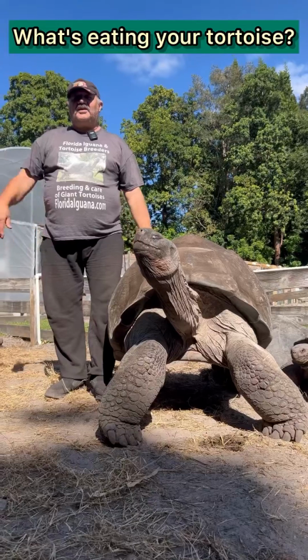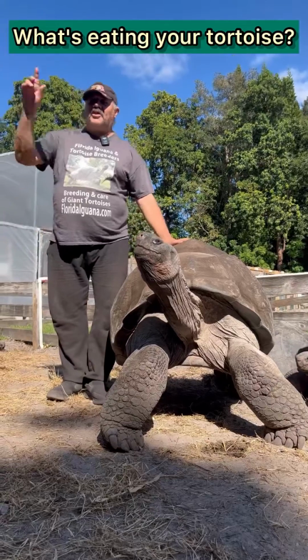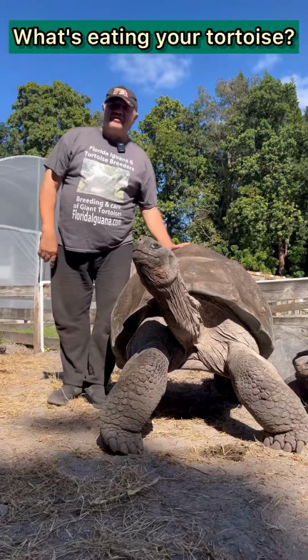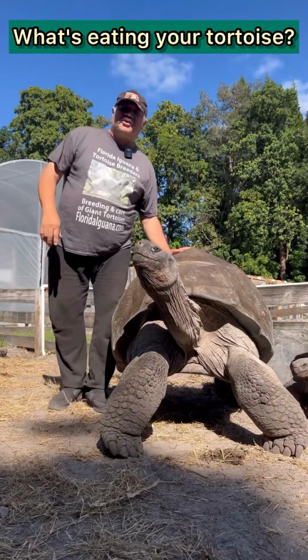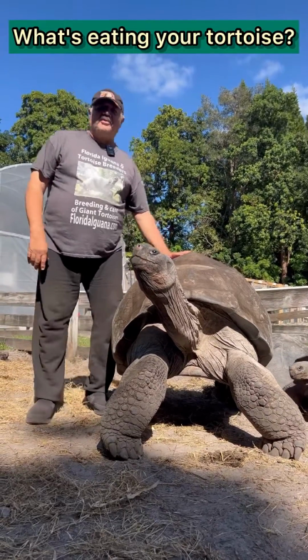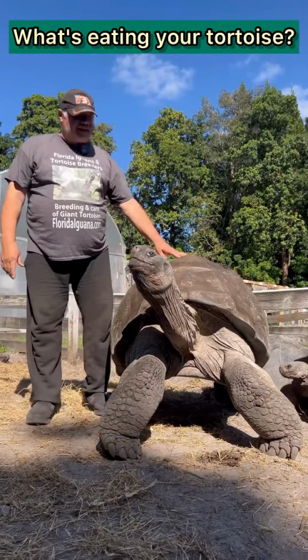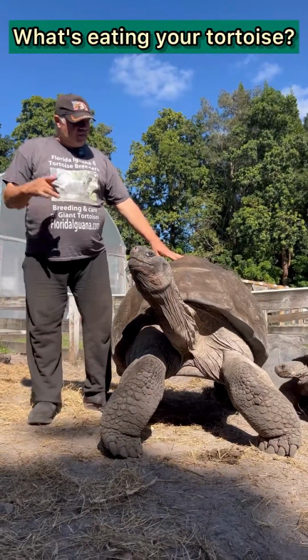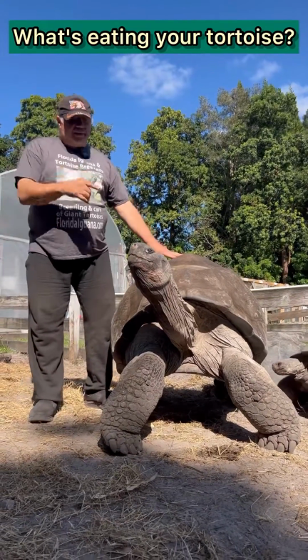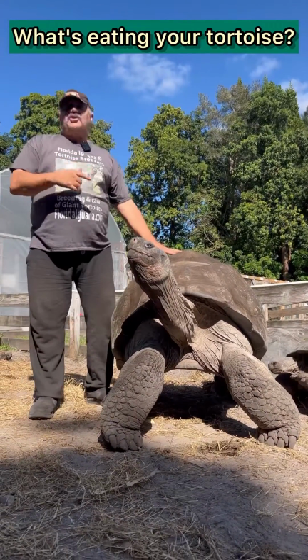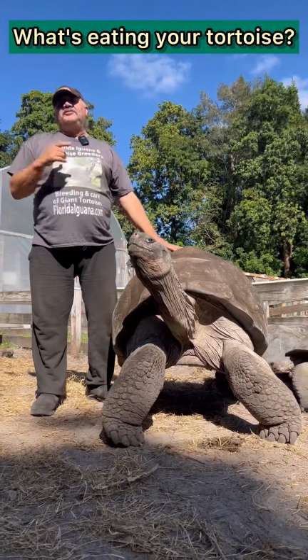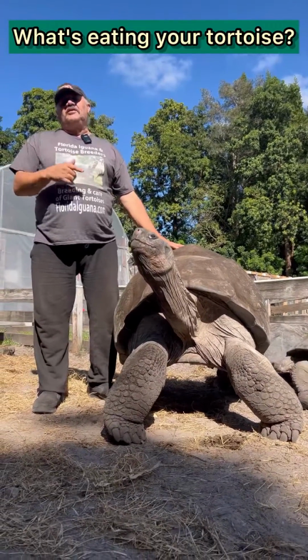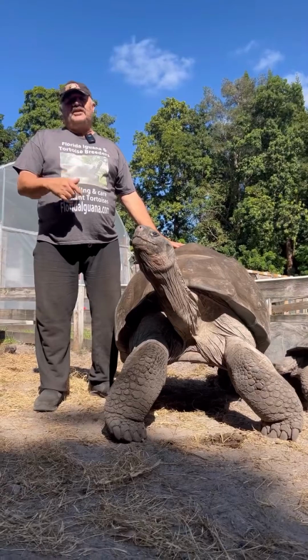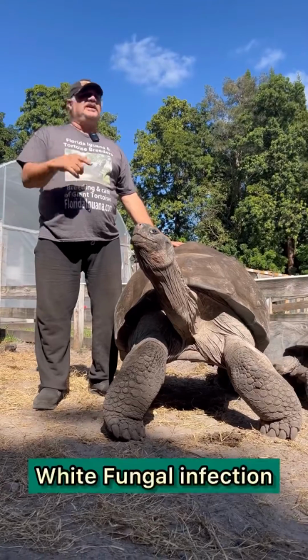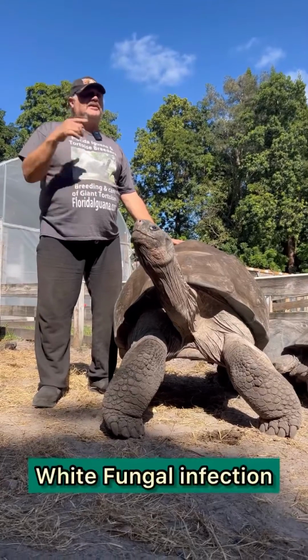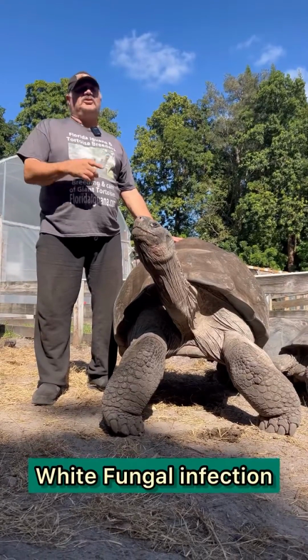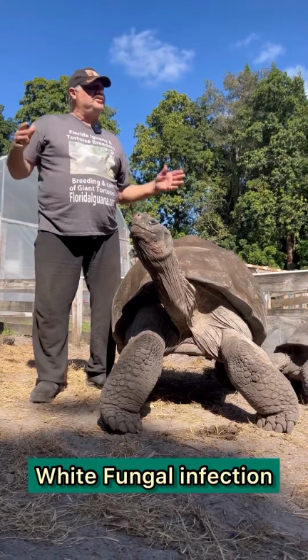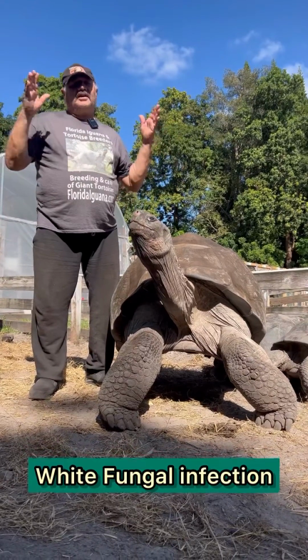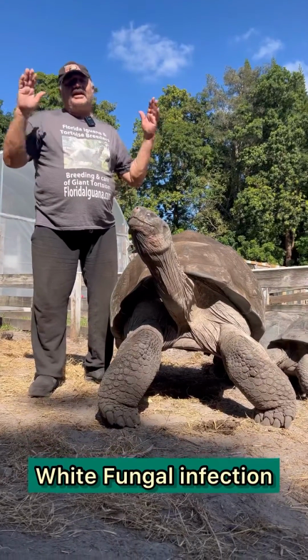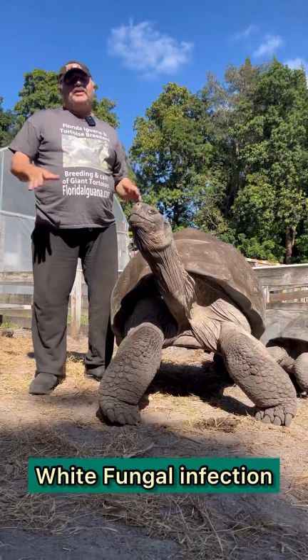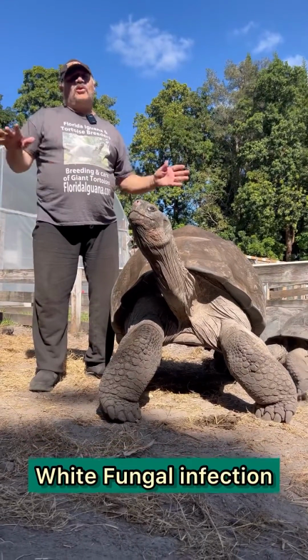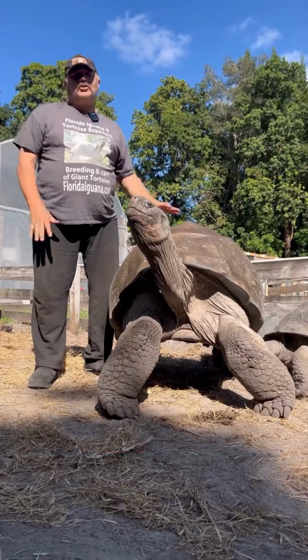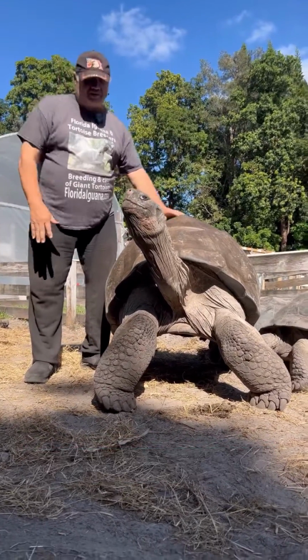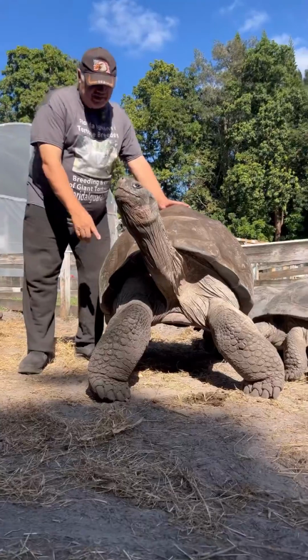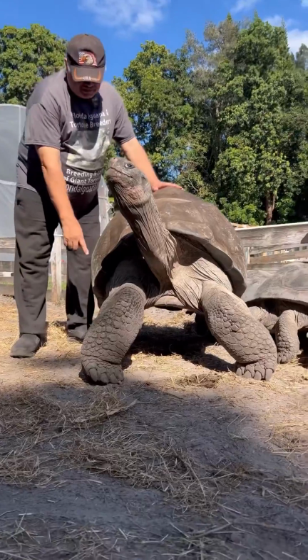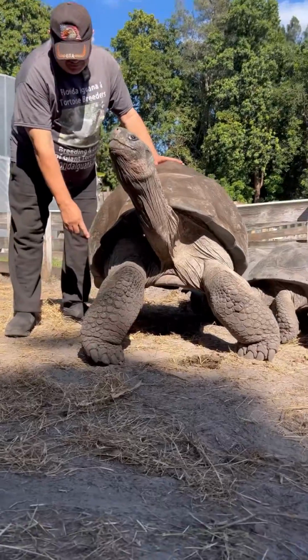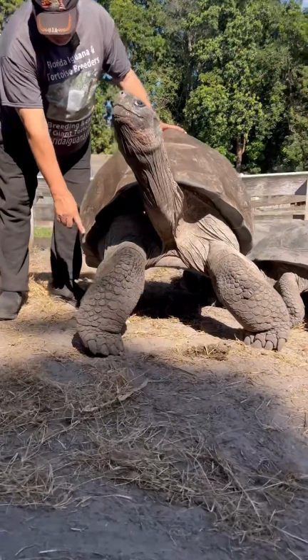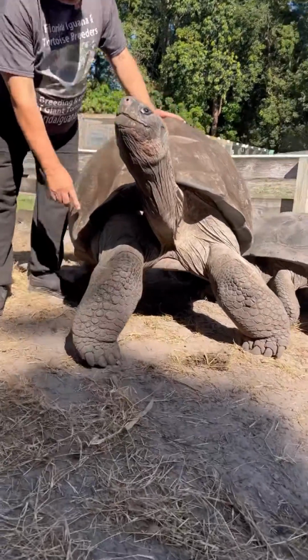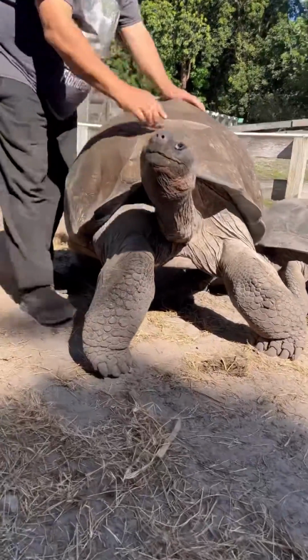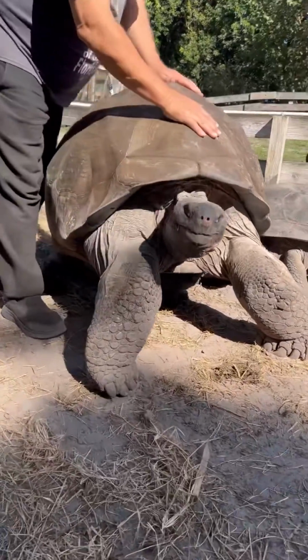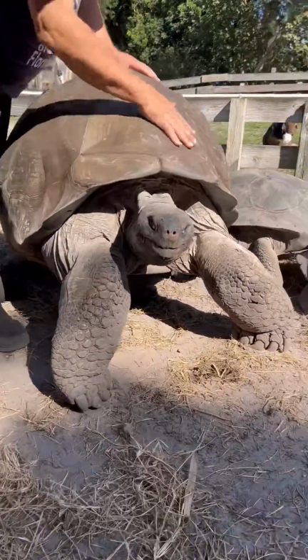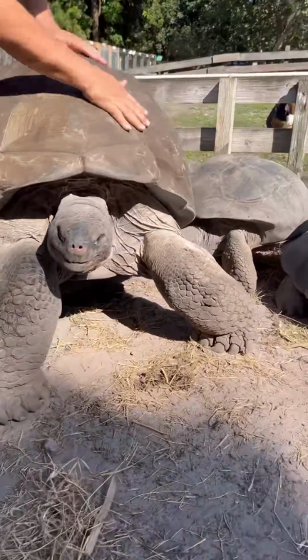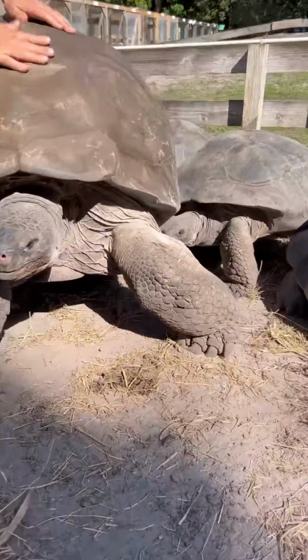Hello folks, Sam from the Giant Tortoise Farm here today with a tip on how to treat this fungal infection that everybody gets on these giant tortoises. You get it on red-footed tortoises, you get it on all kinds of tortoises. And that's this white — if you check this out right here, you can see the white fungus starting.